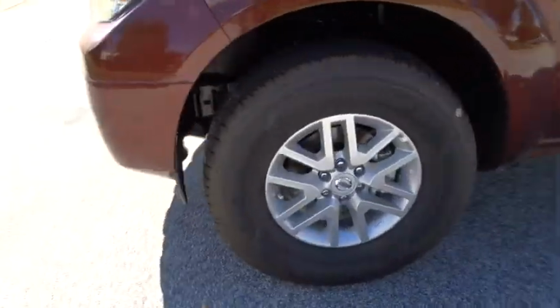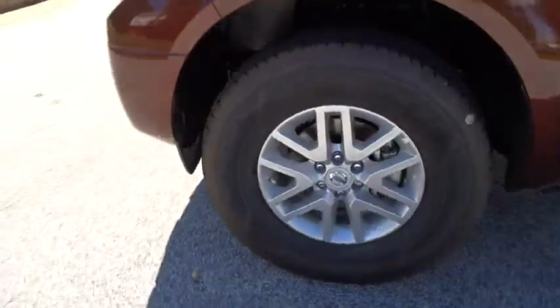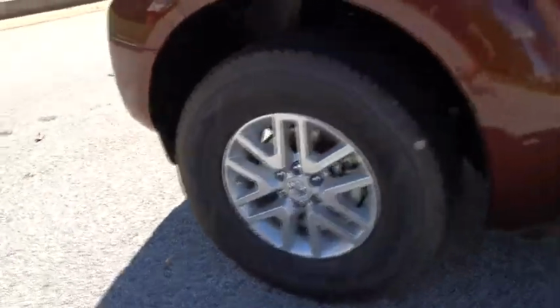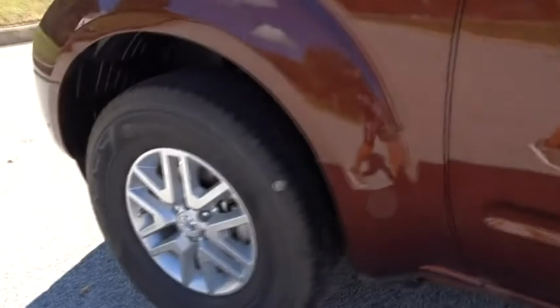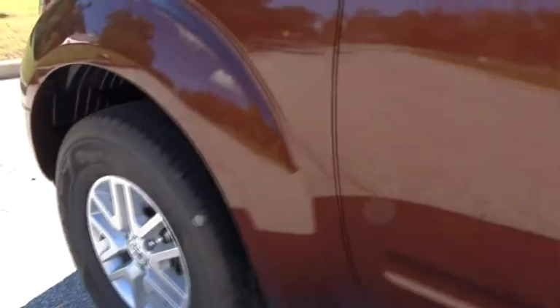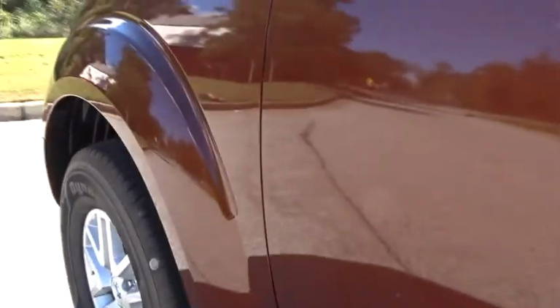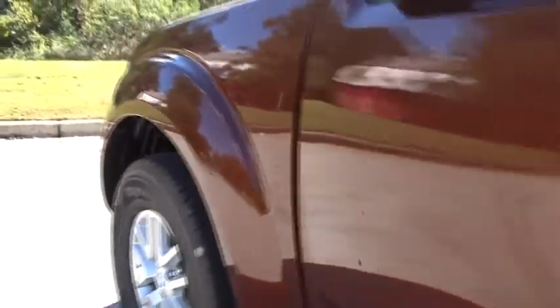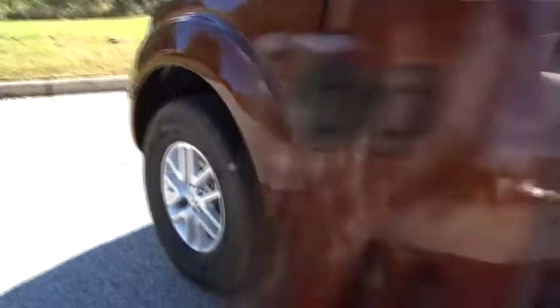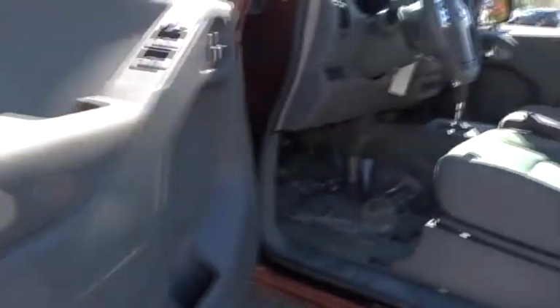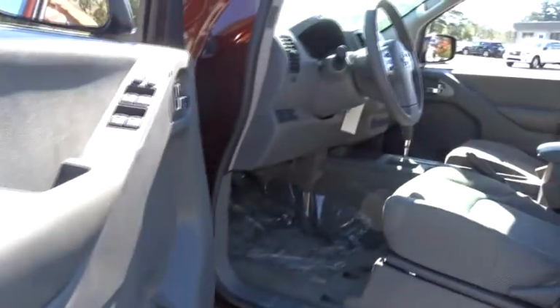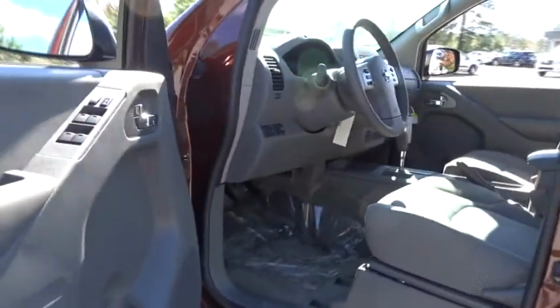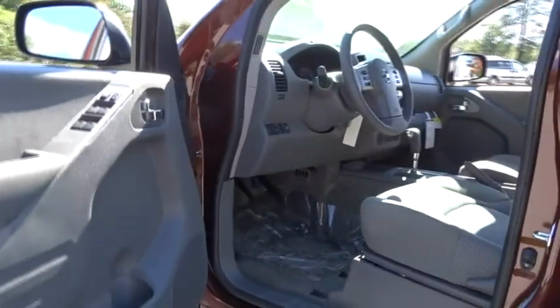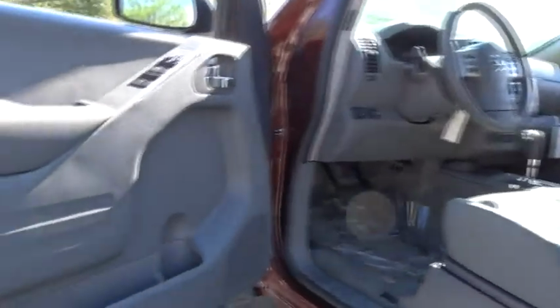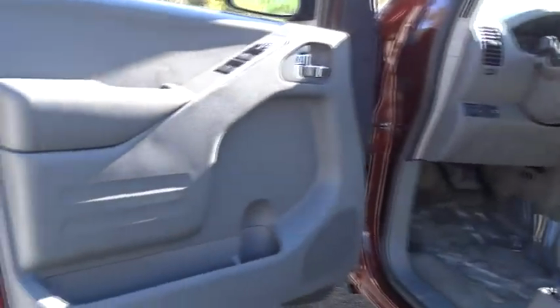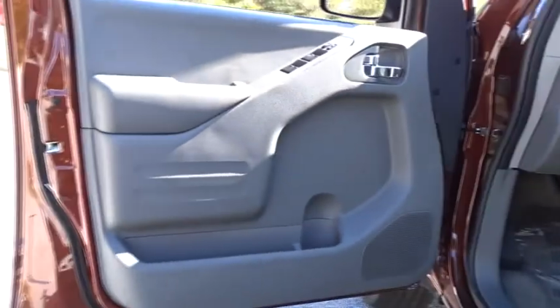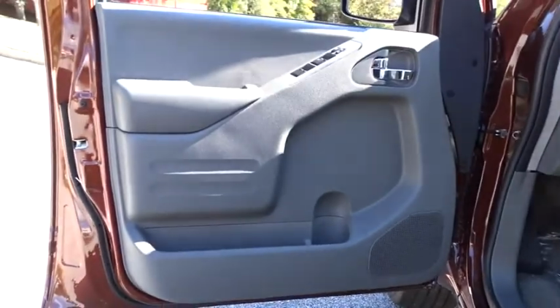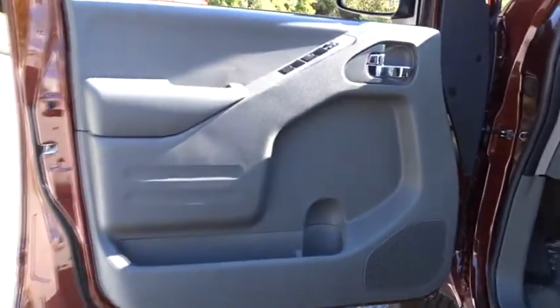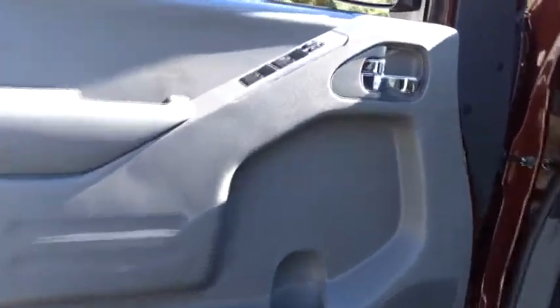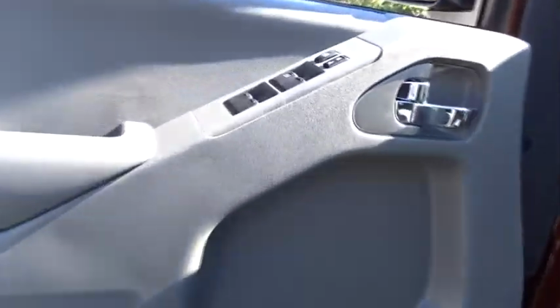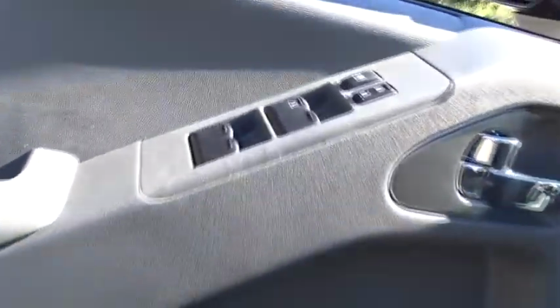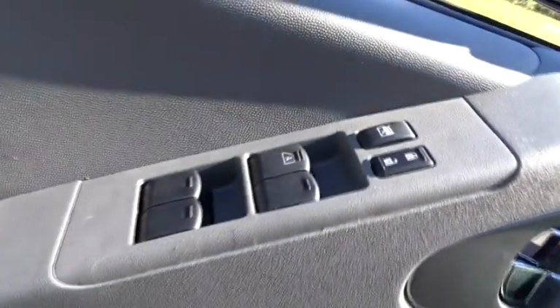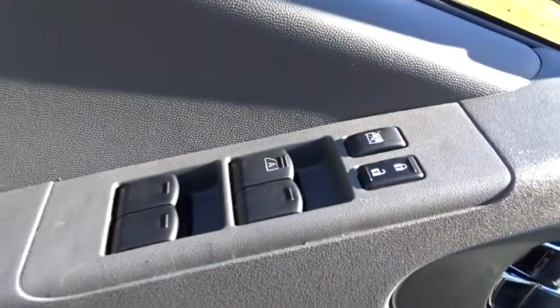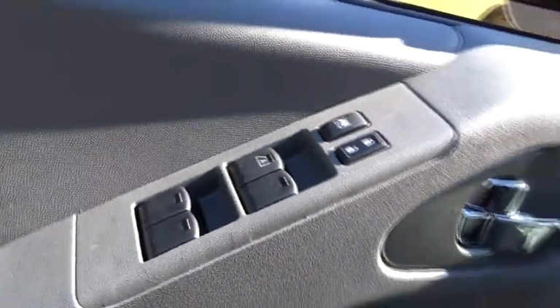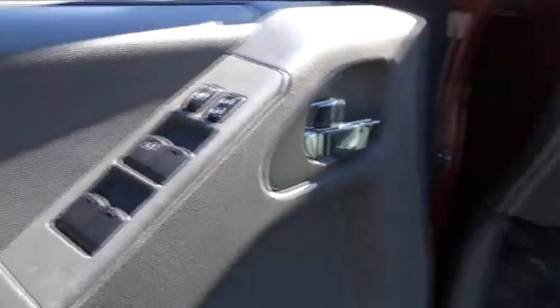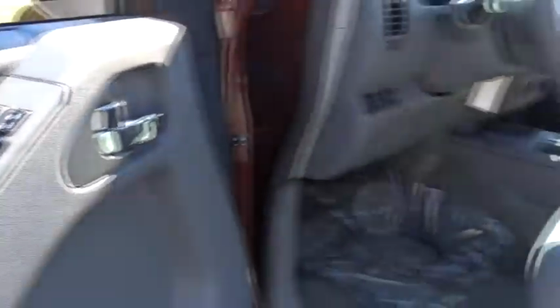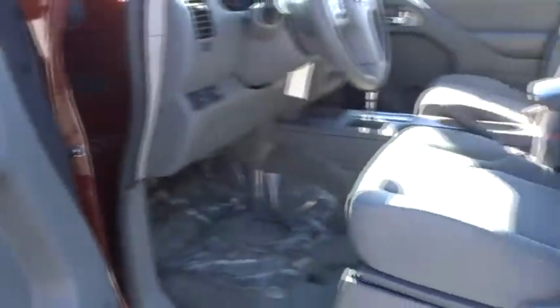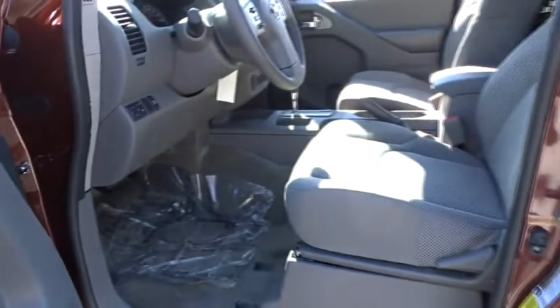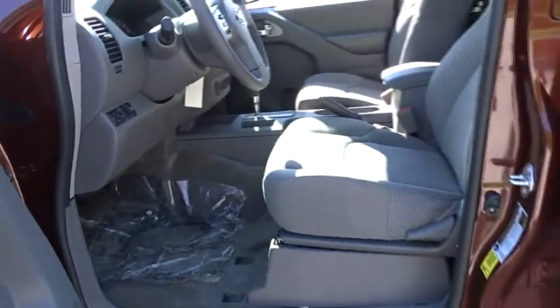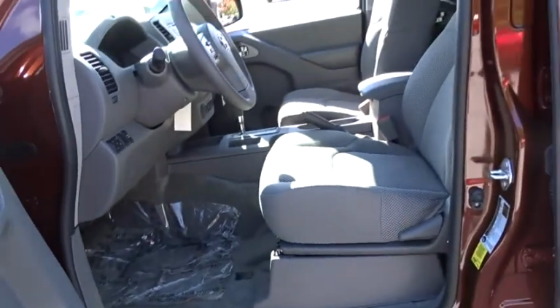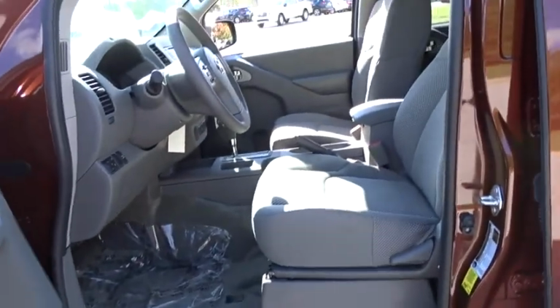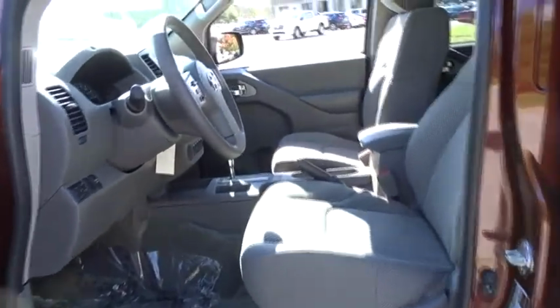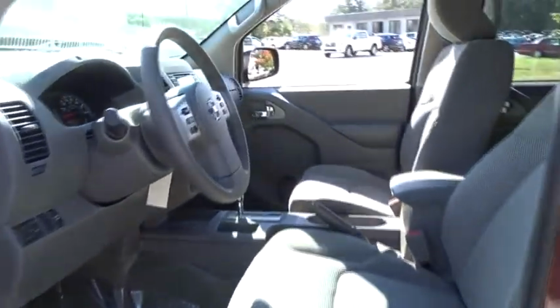Aluminum wheels, AM-FM stereo radio, CD player, passenger airbag, power door locks, bucket seats, MP3 player, child safety locks. Take this vehicle for a spin and see why so many shoppers are now proud owners.